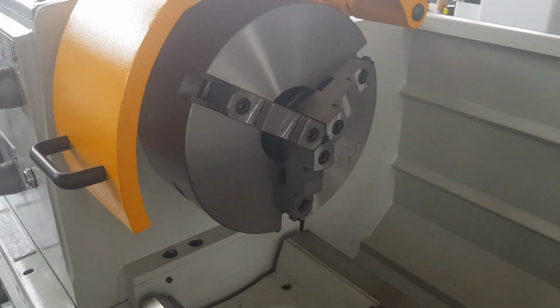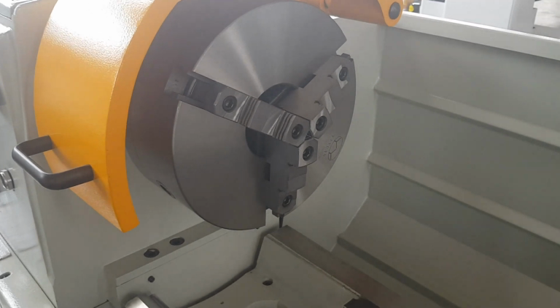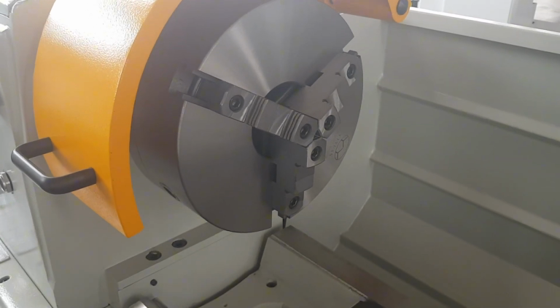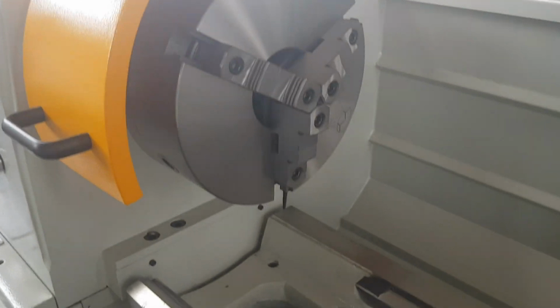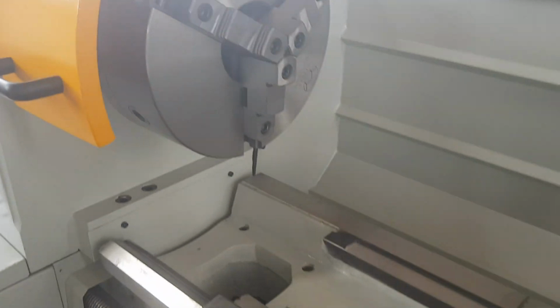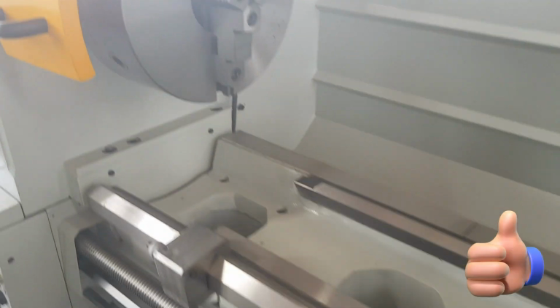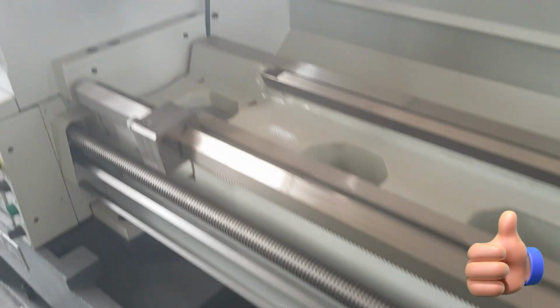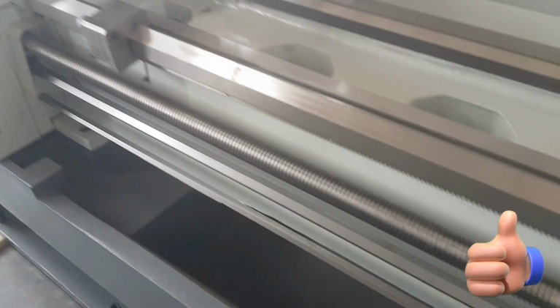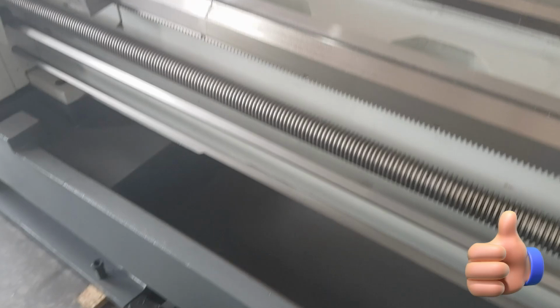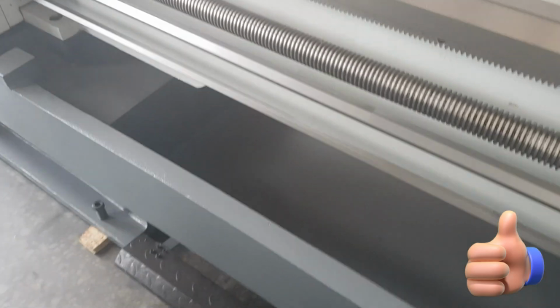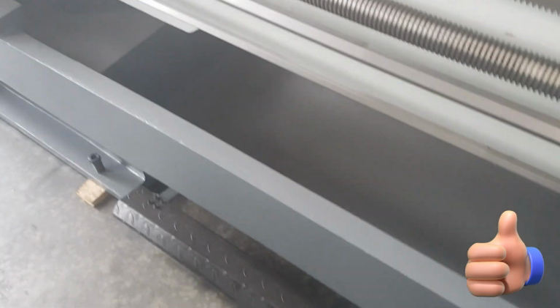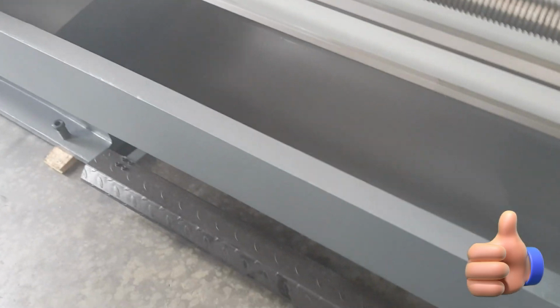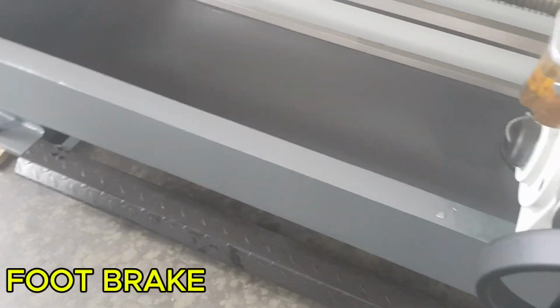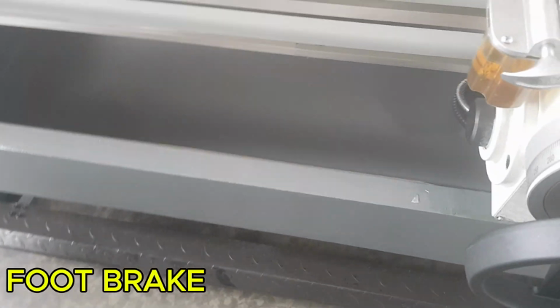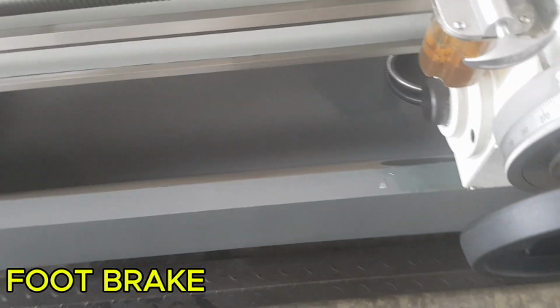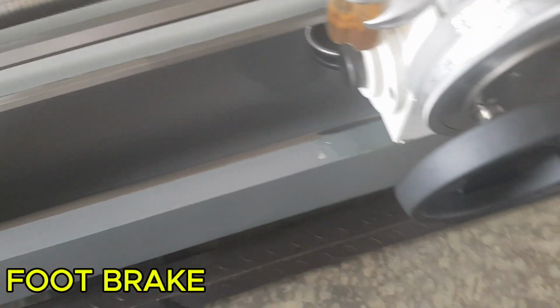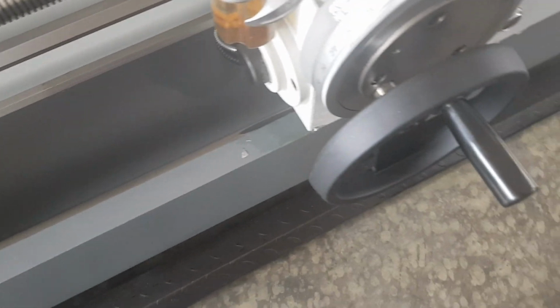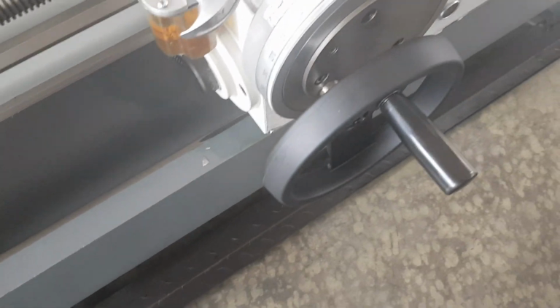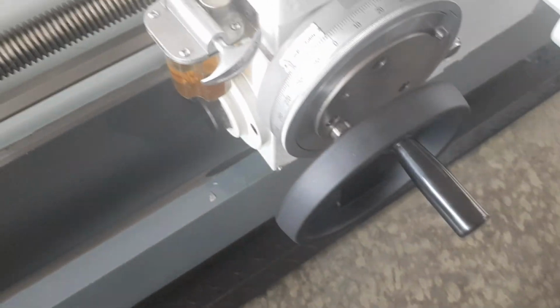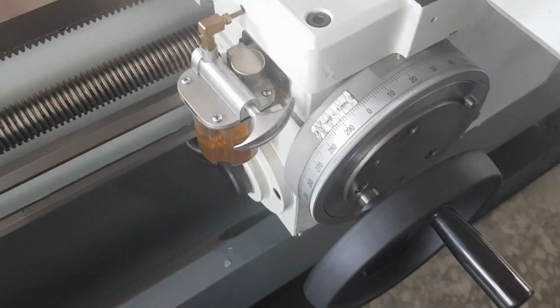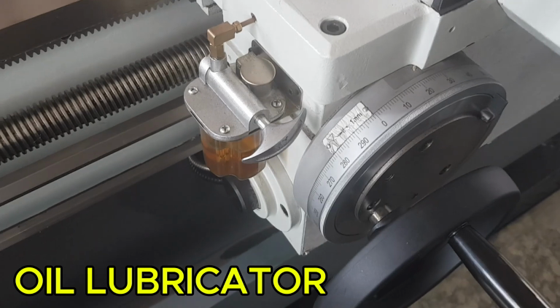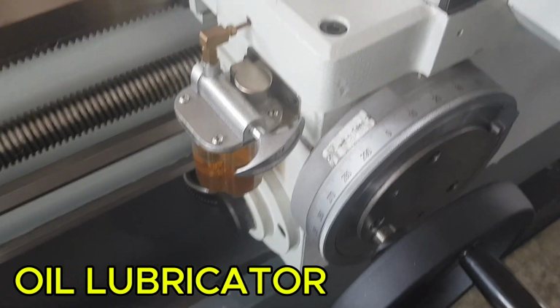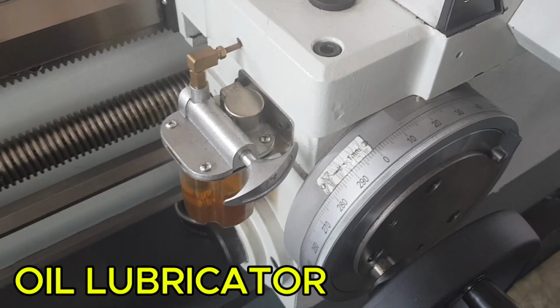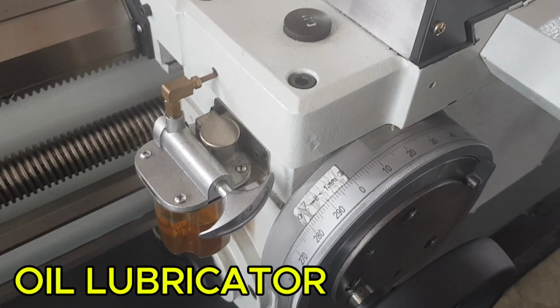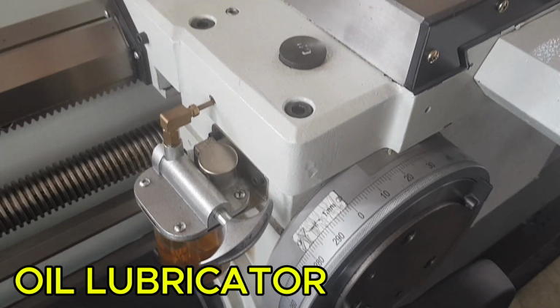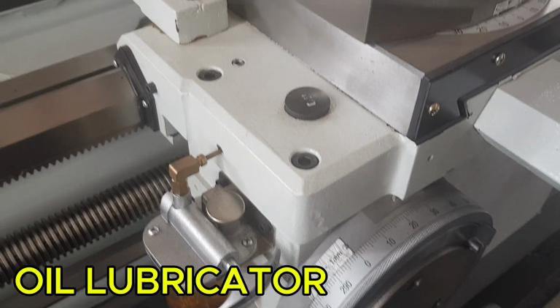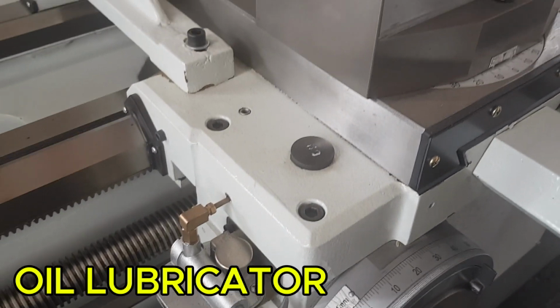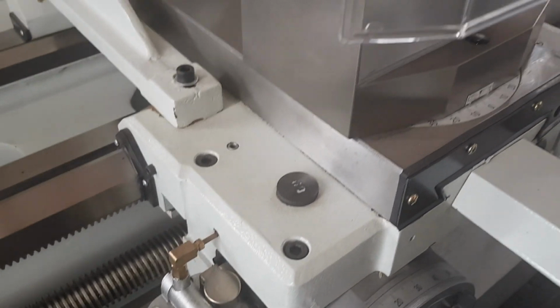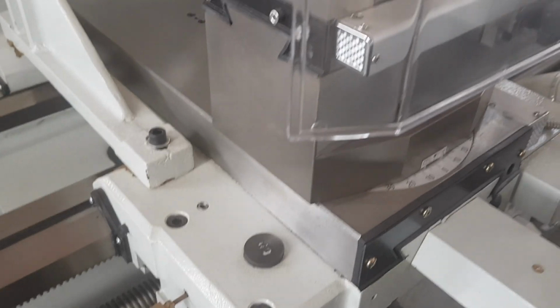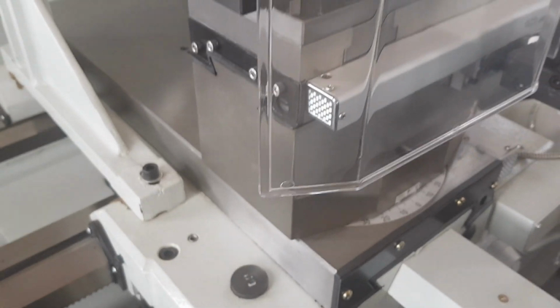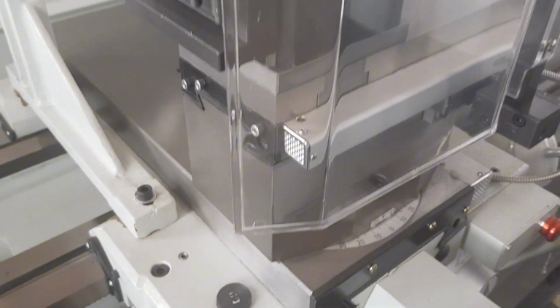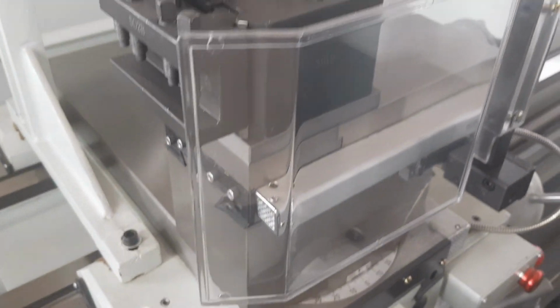It's got an 82mm bore. It comes standard with a foot brake, which is very important for the safety aspect. Oil feeder so that you're well lubricated and all the parts are turning well.